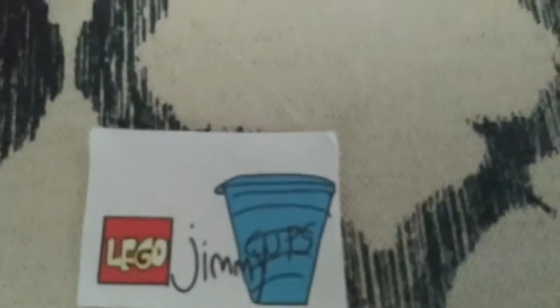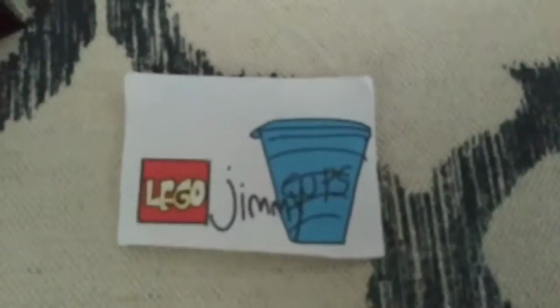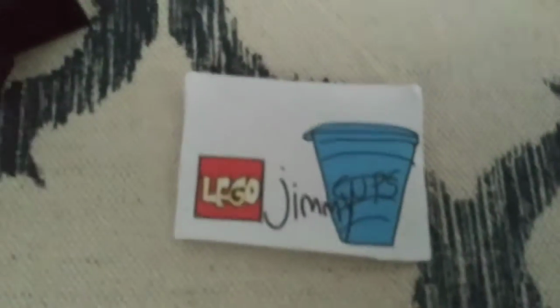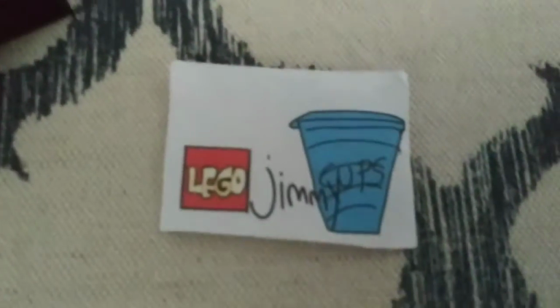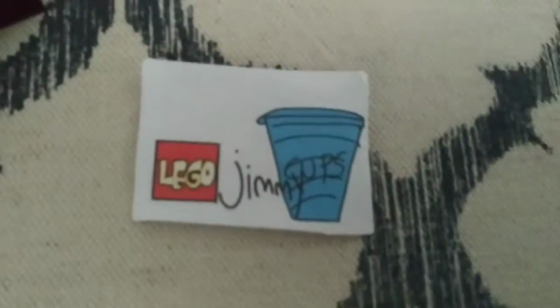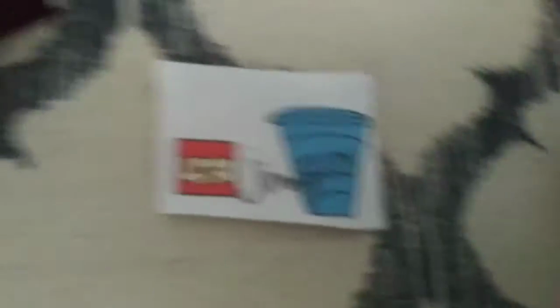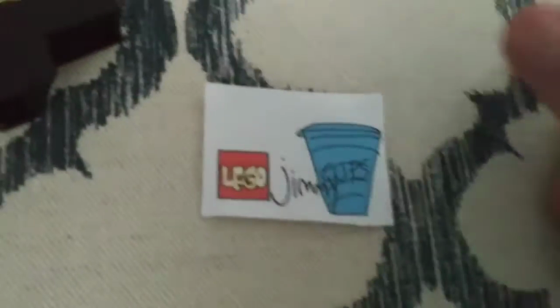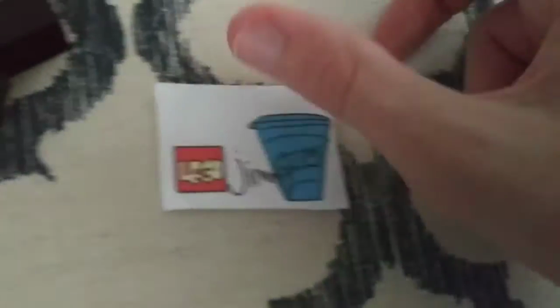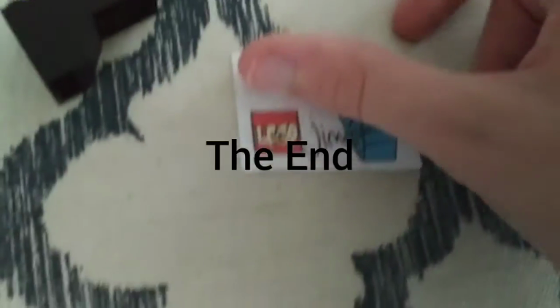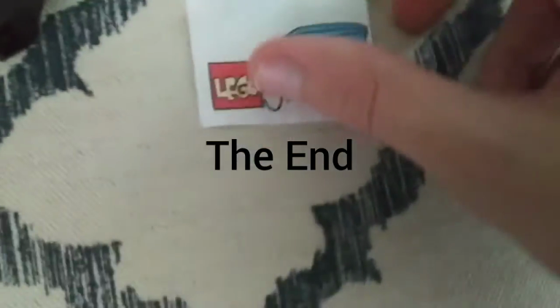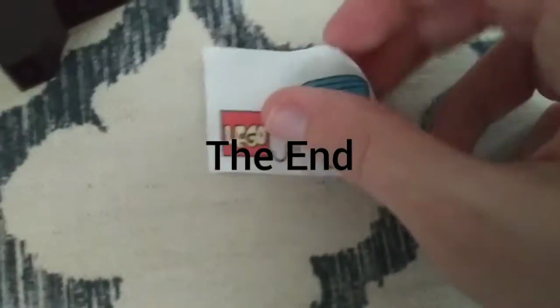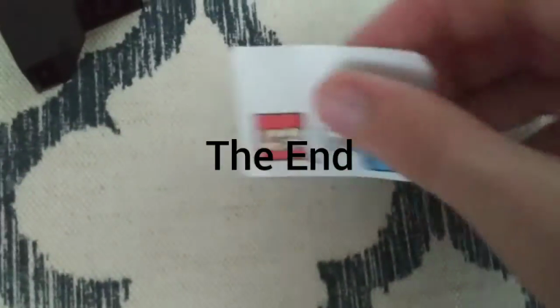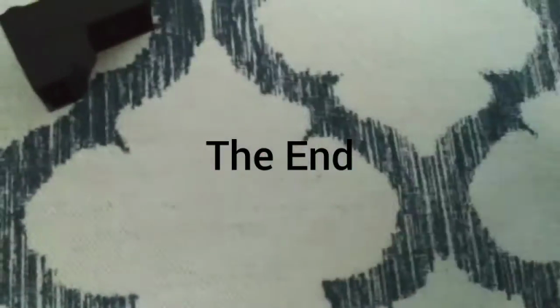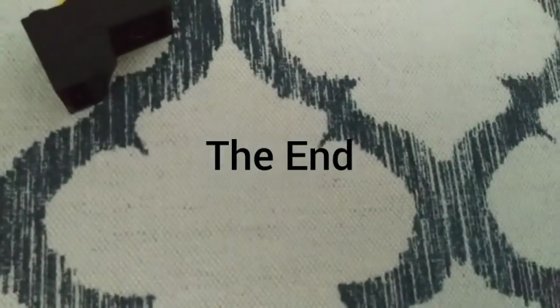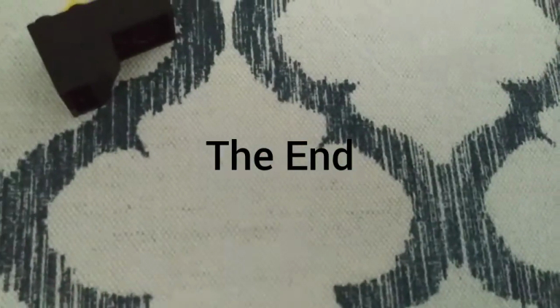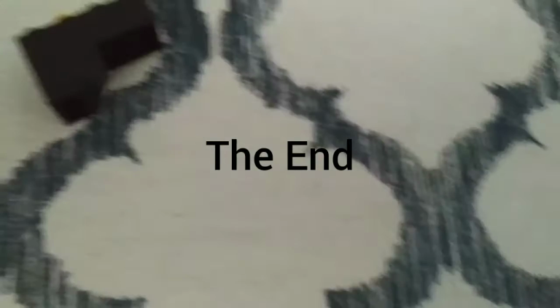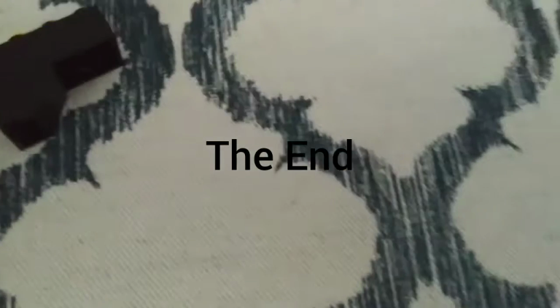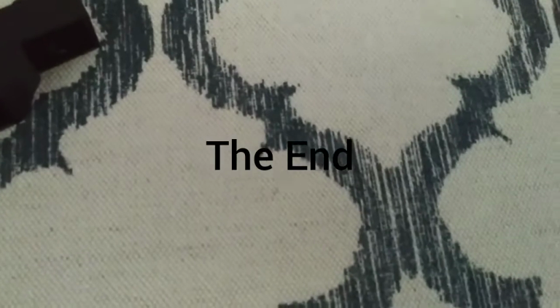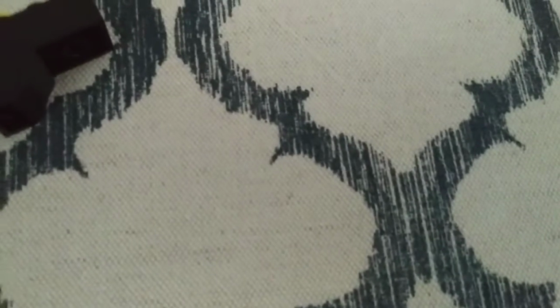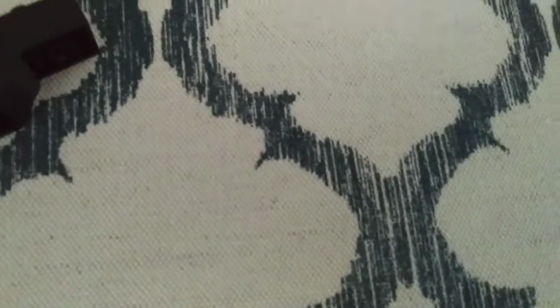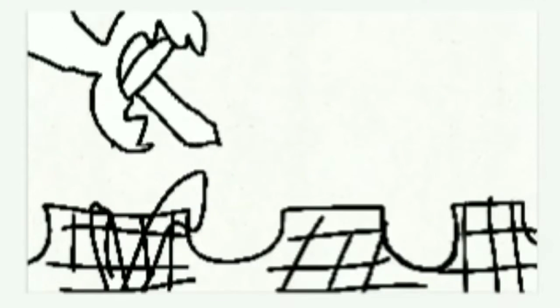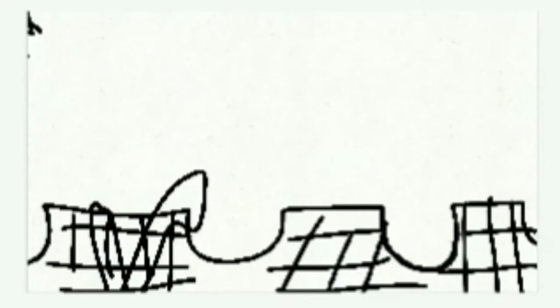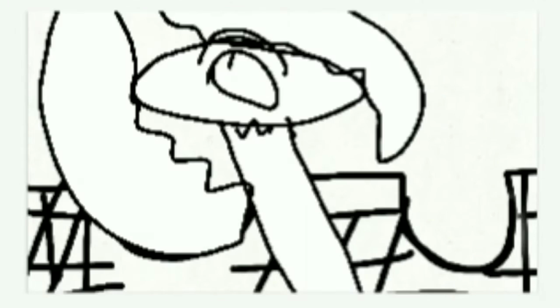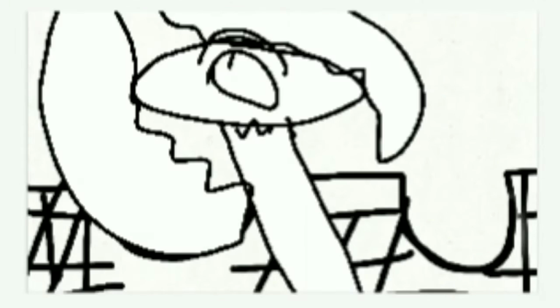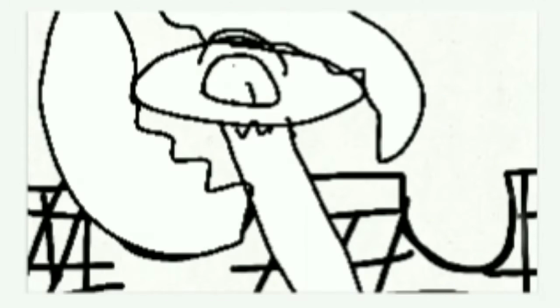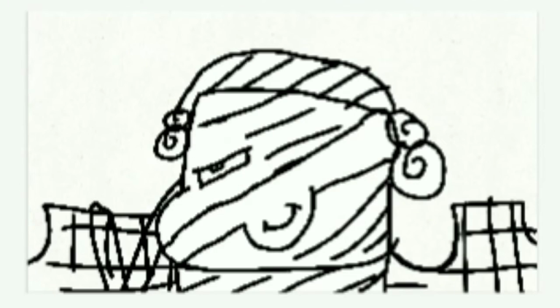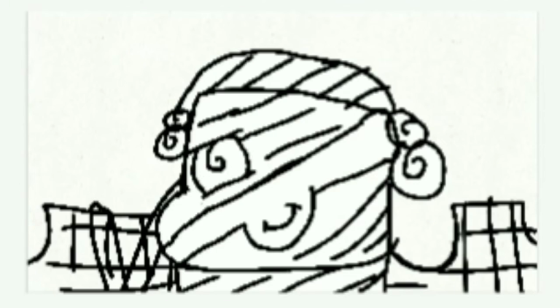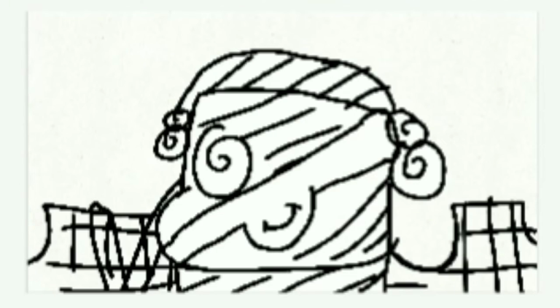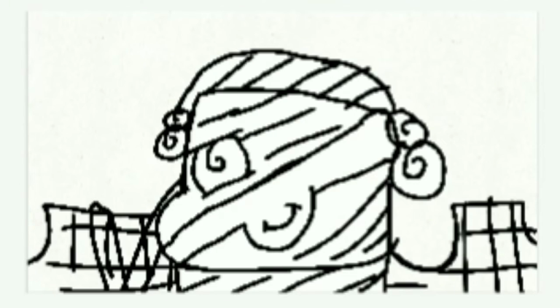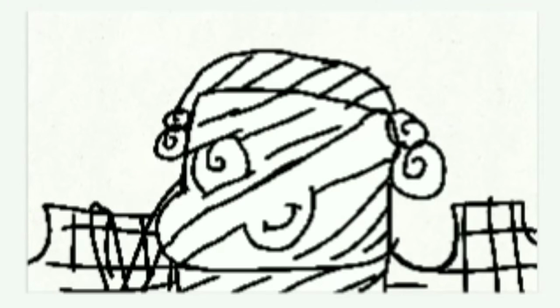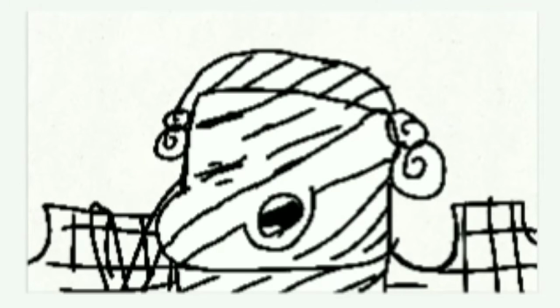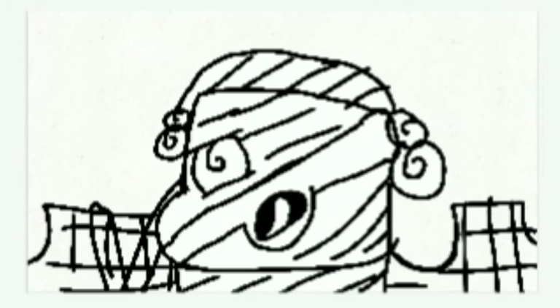This is the outro to Lego Jimmy Cops. We'll use a rubber band. Finally!